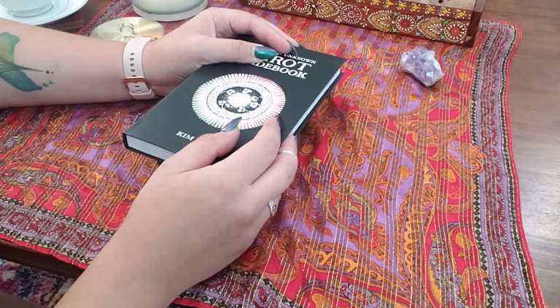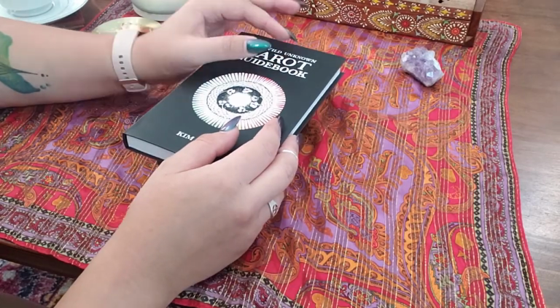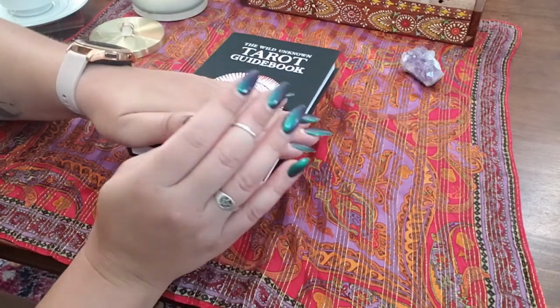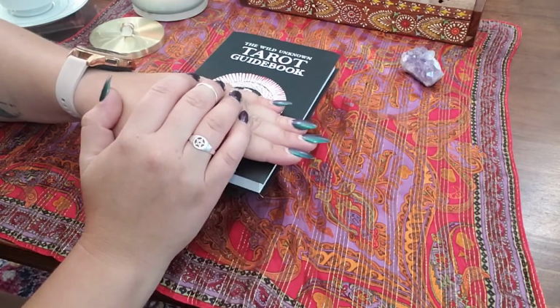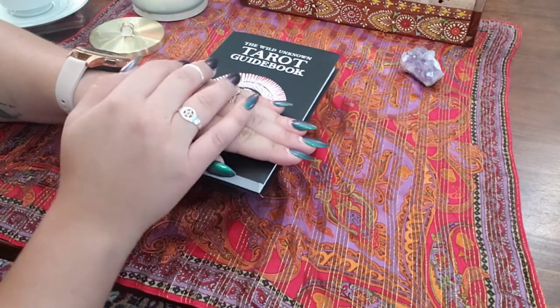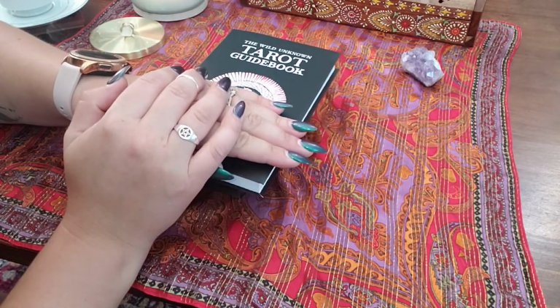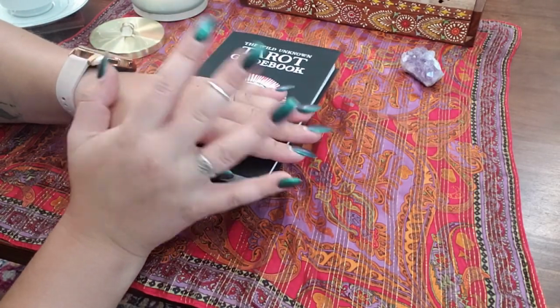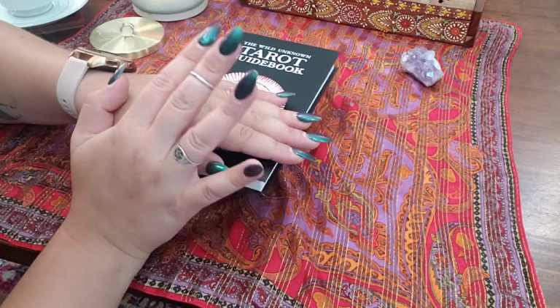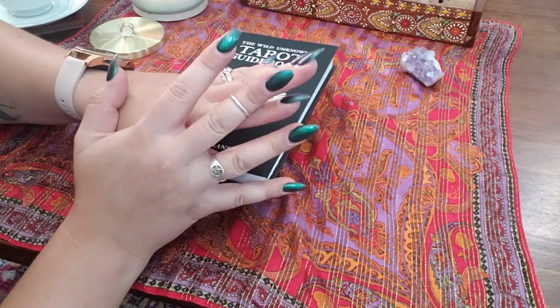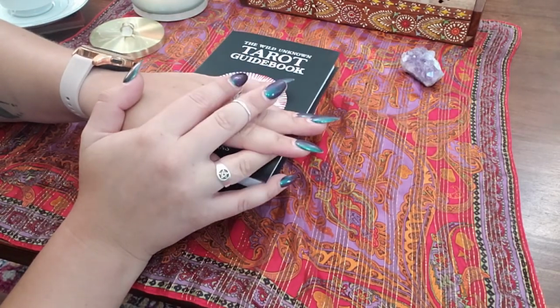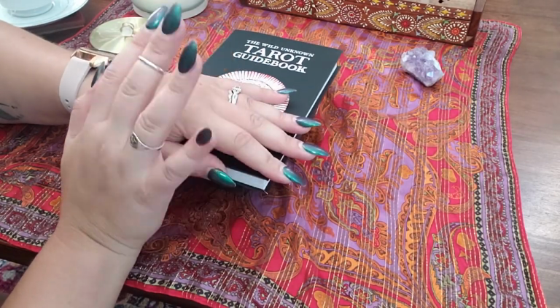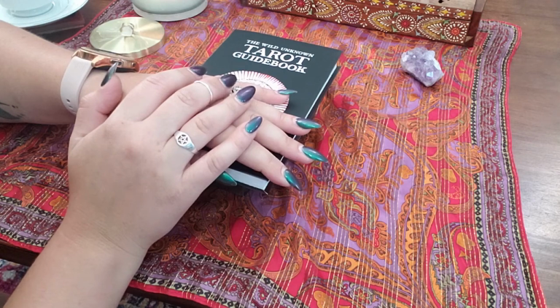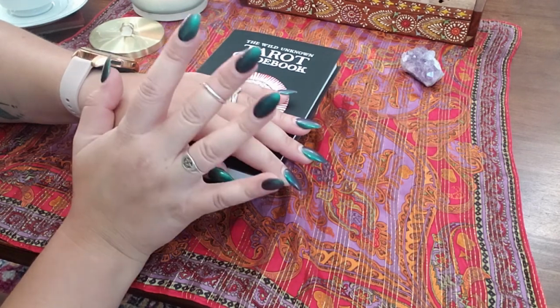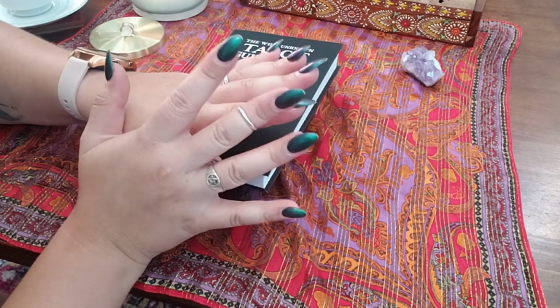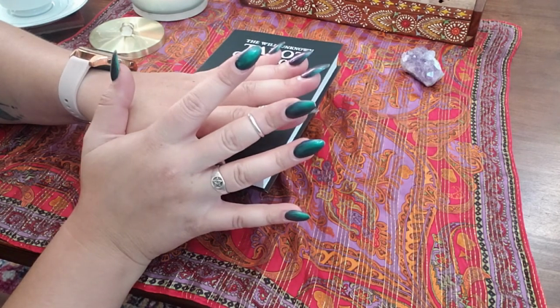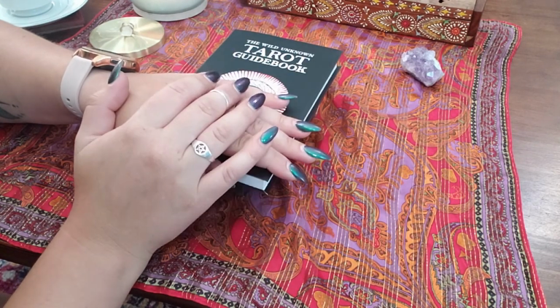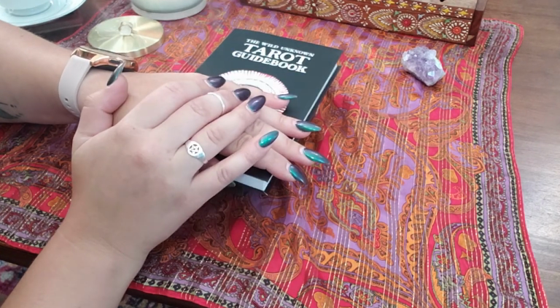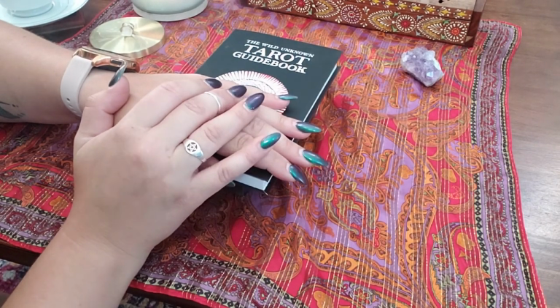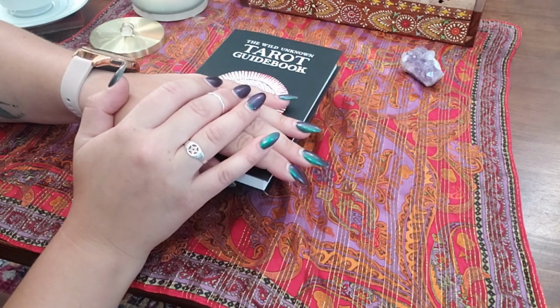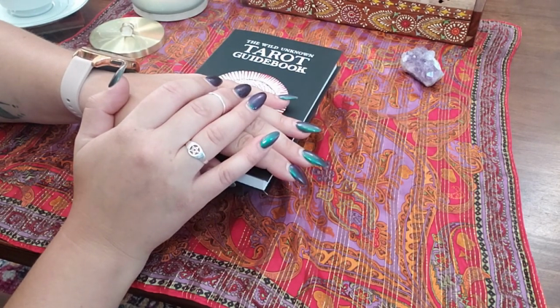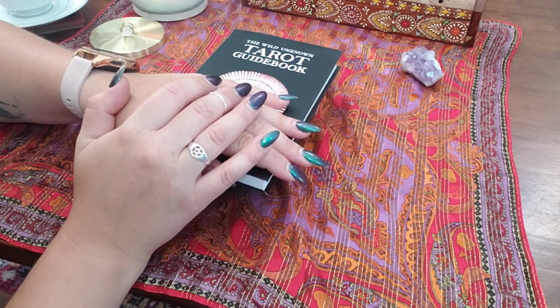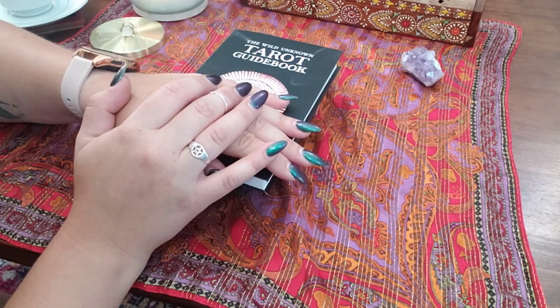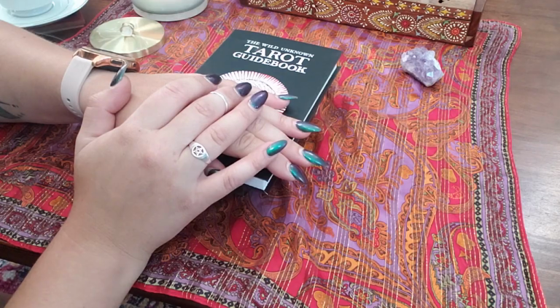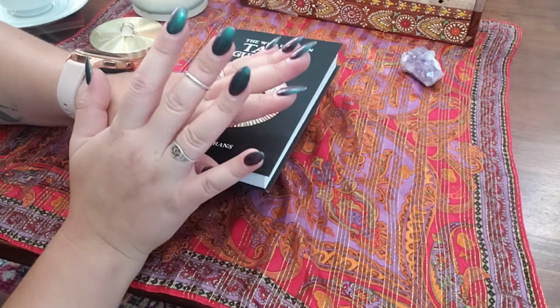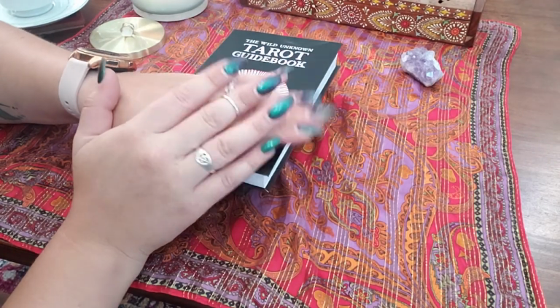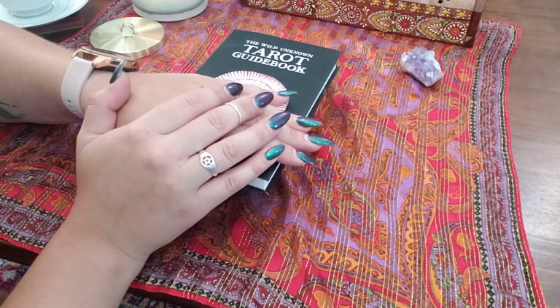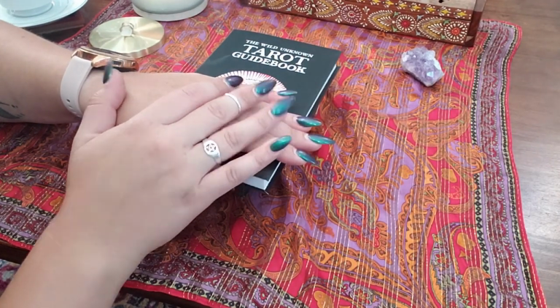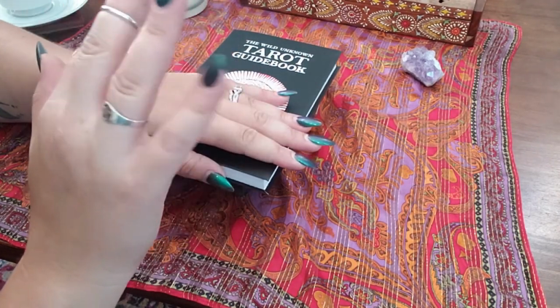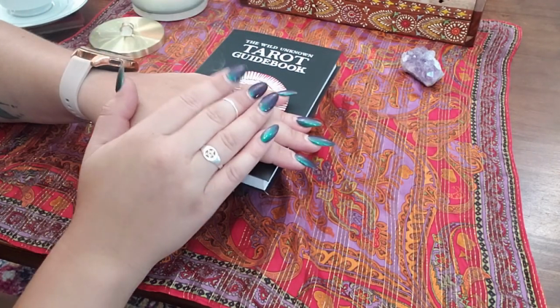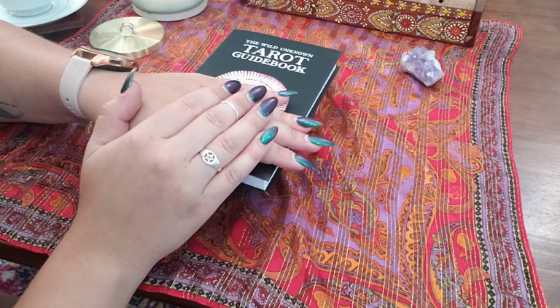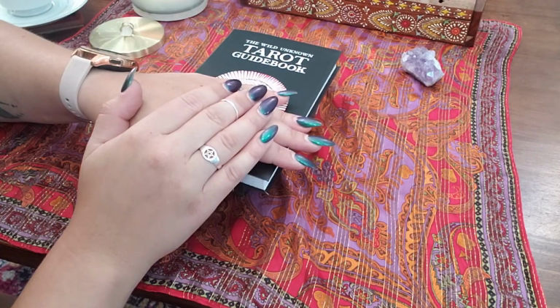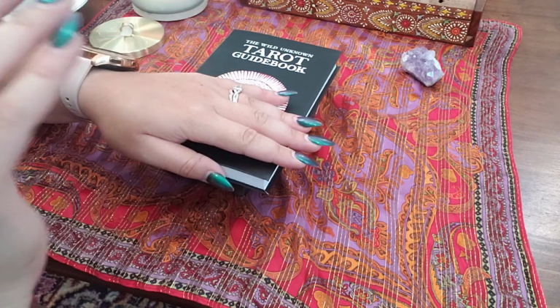Let me know what you guys think — what tarot deck should I review next, or oracle deck? Like and subscribe, give it a thumbs up, and let me know what you want to see next. Alright guys, thanks a lot, have a great day!